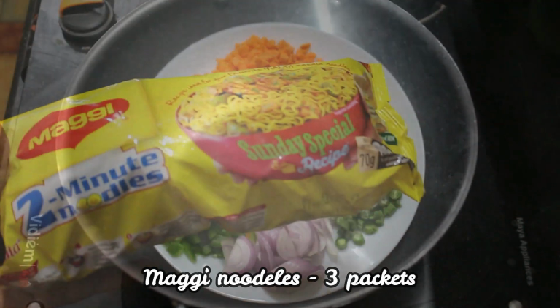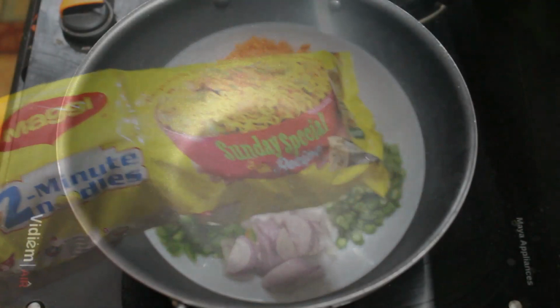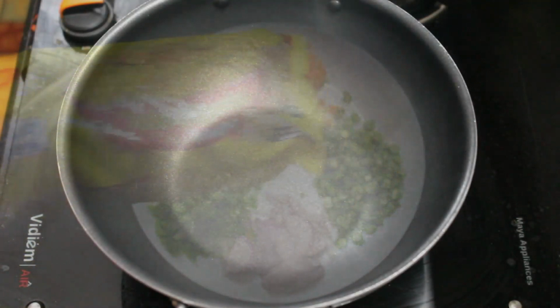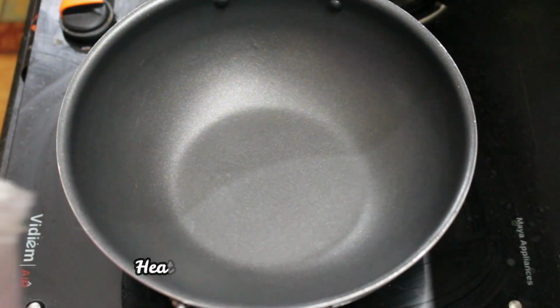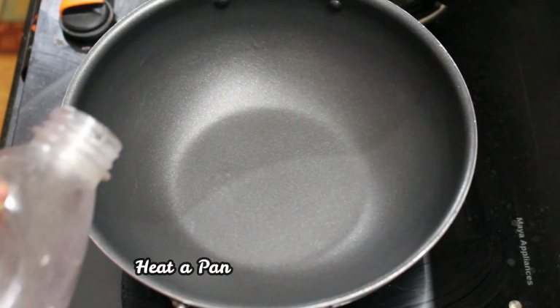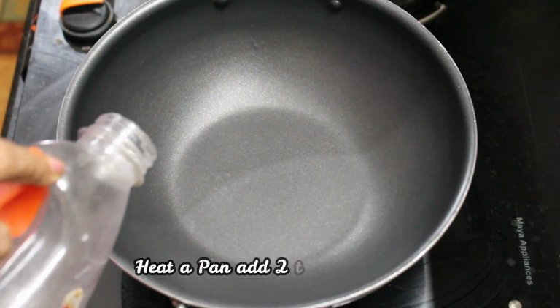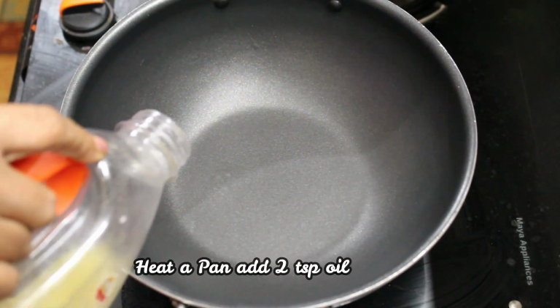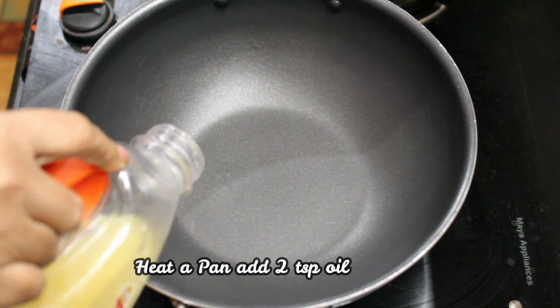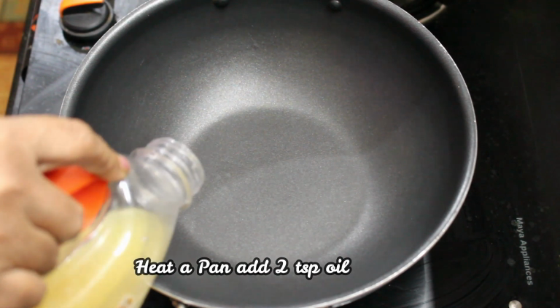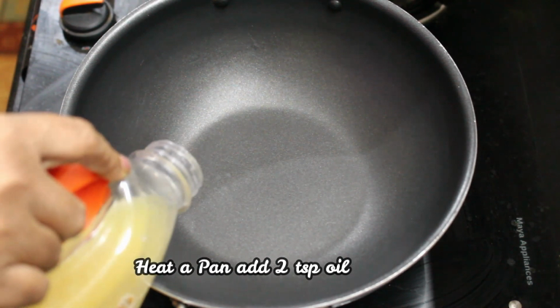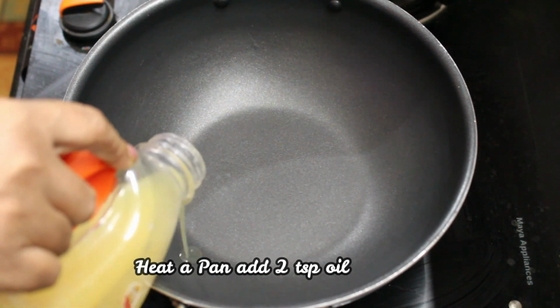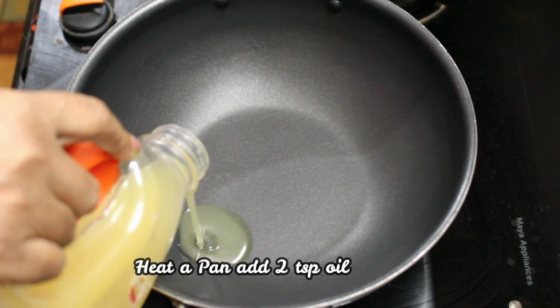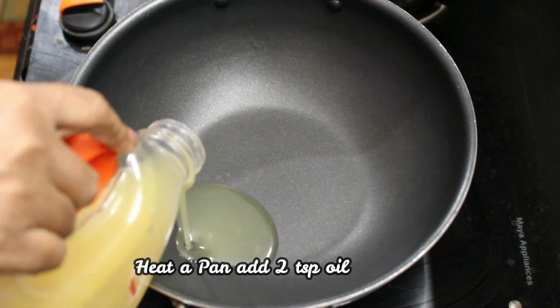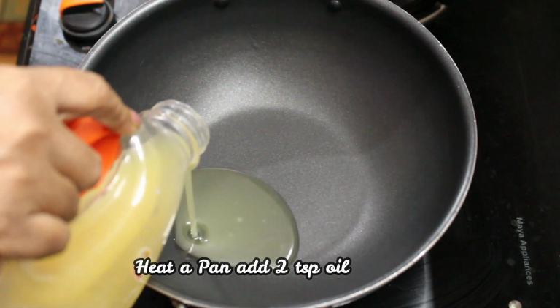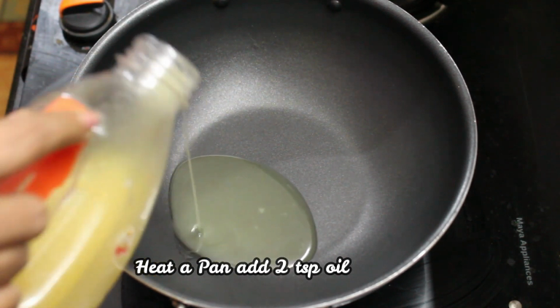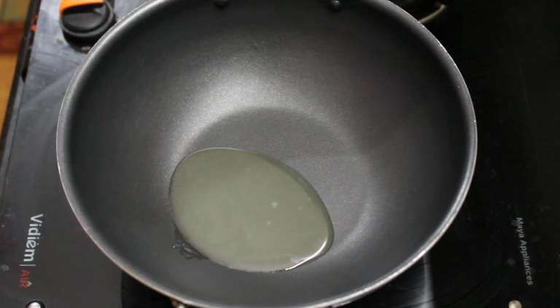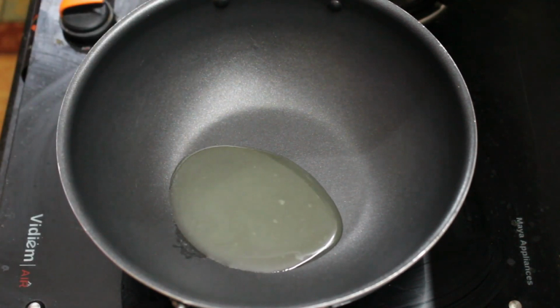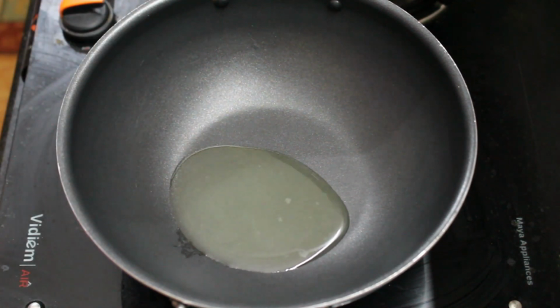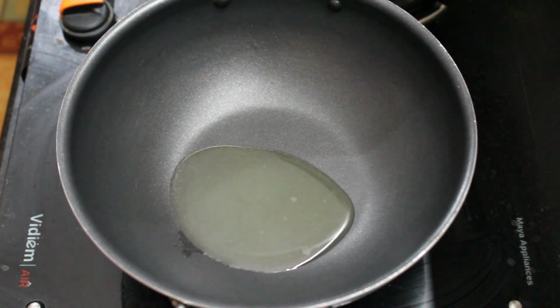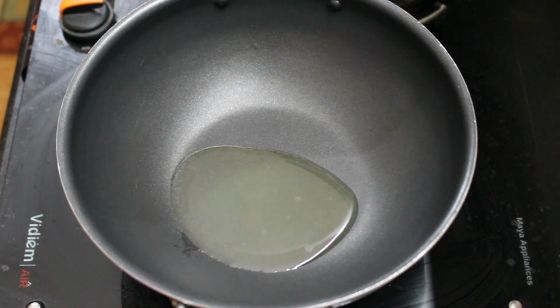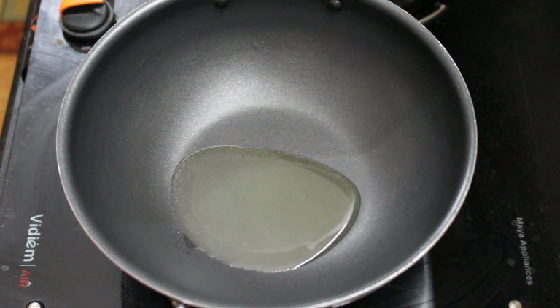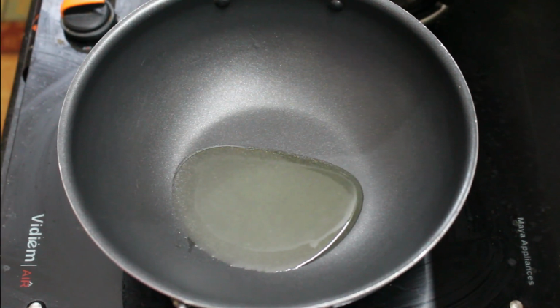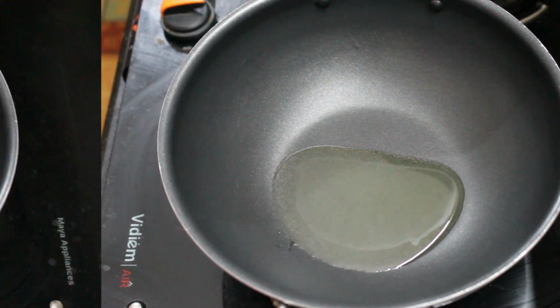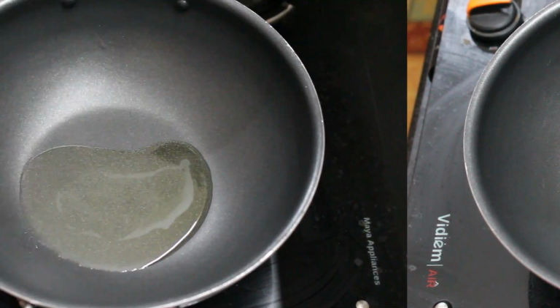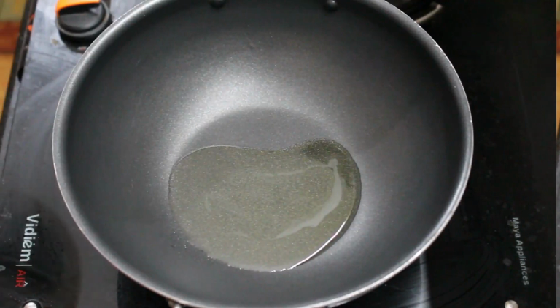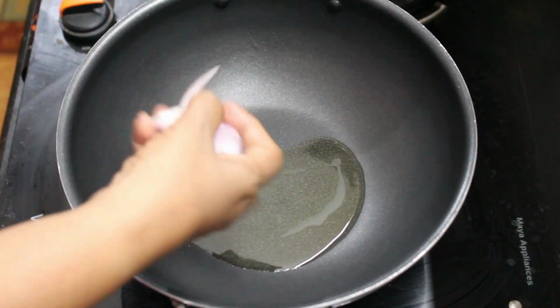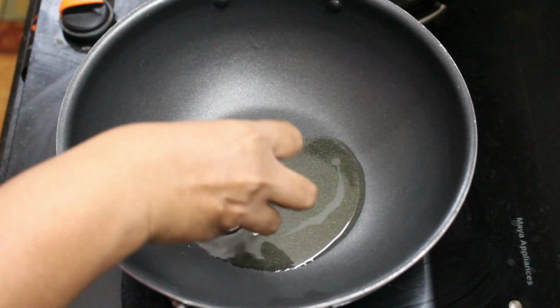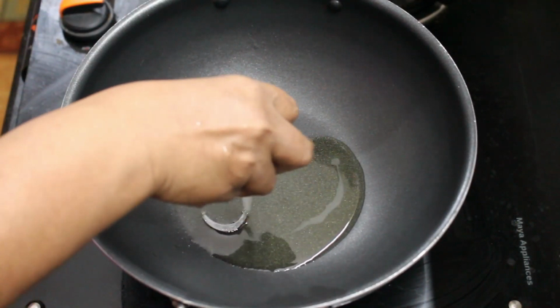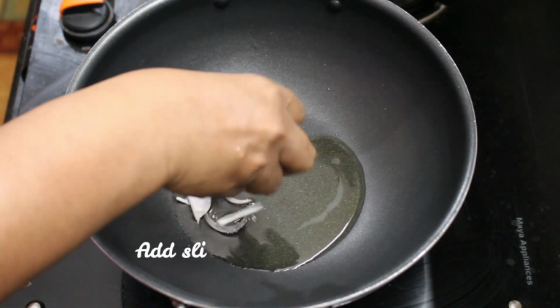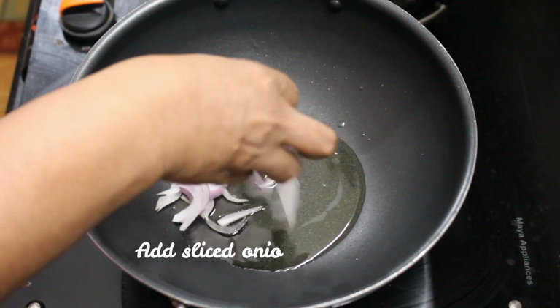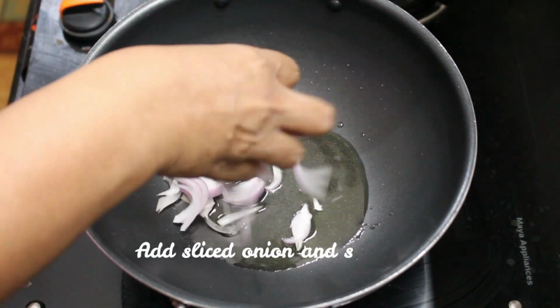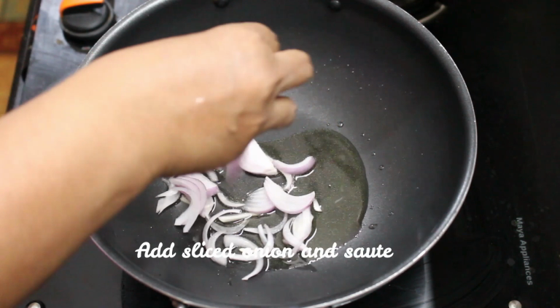I will add a pan. I will add 2 teaspoons of oil. I will add sunflower oil.